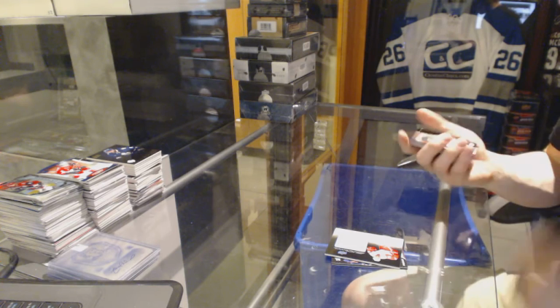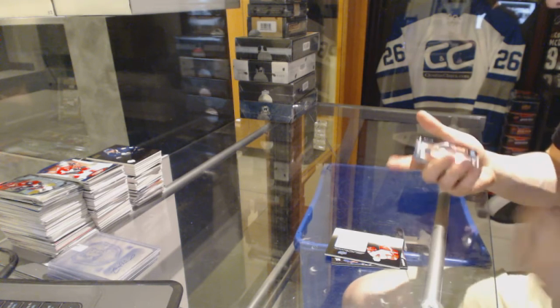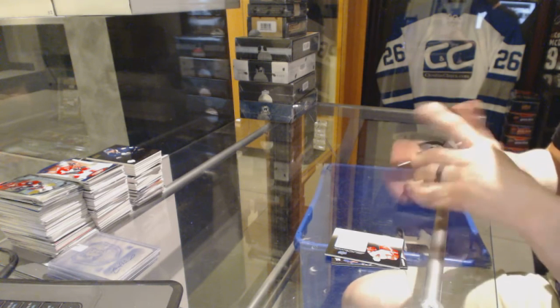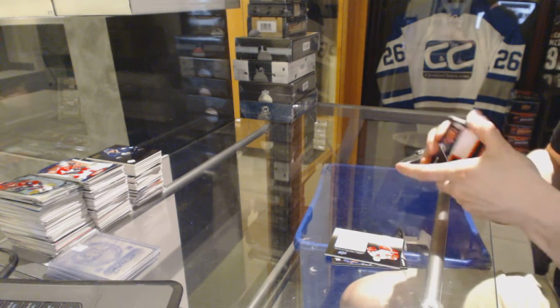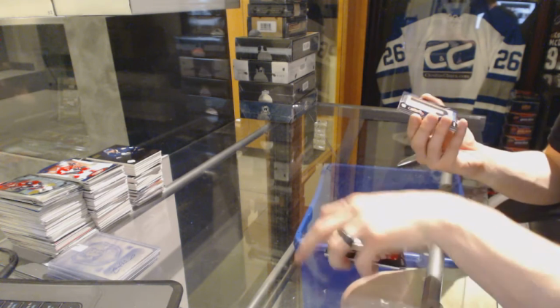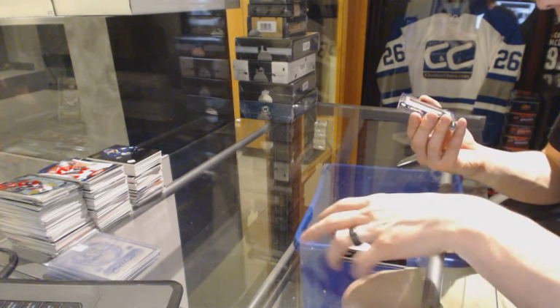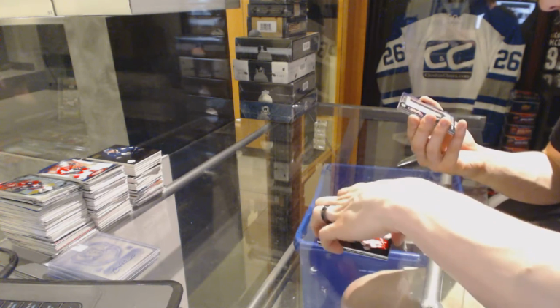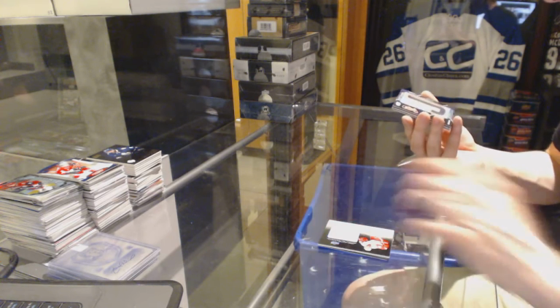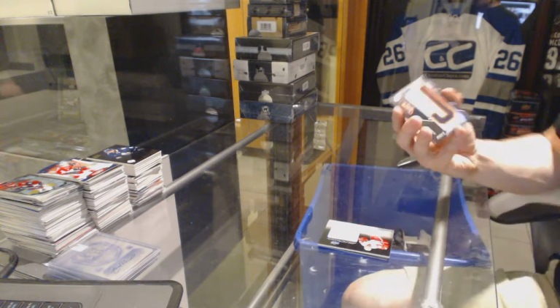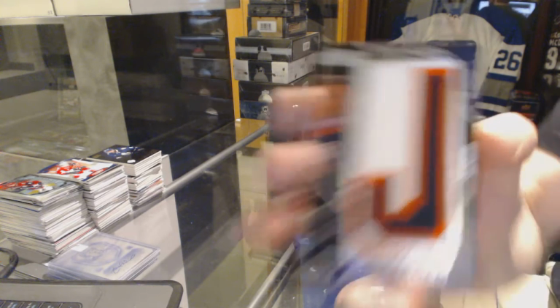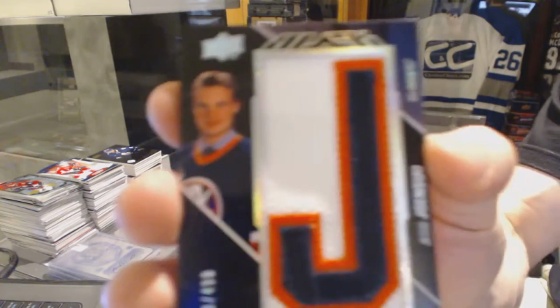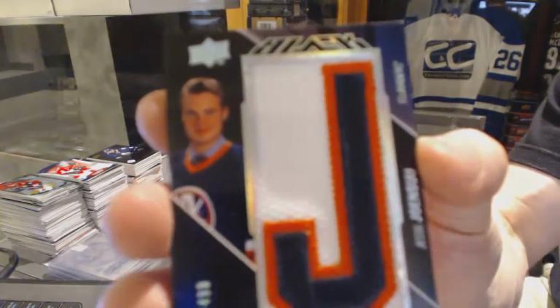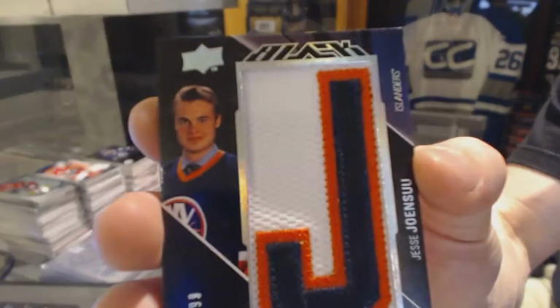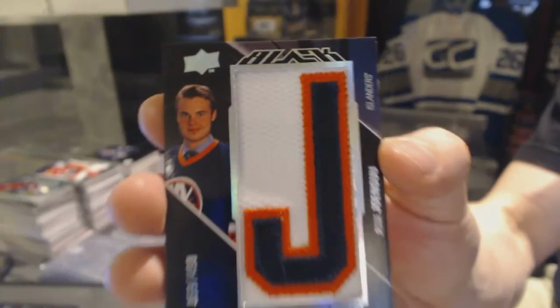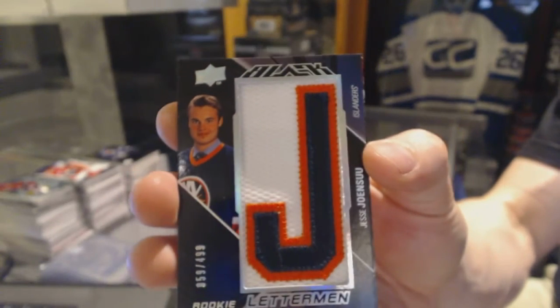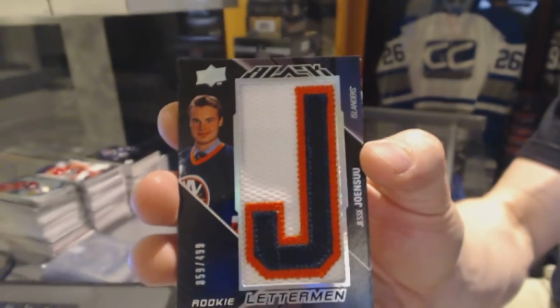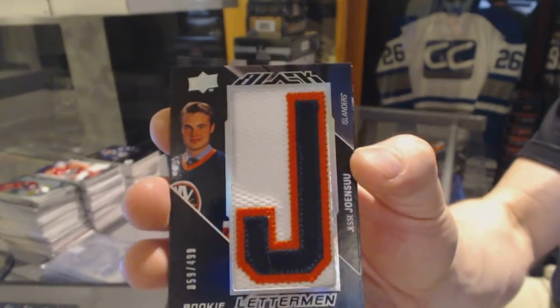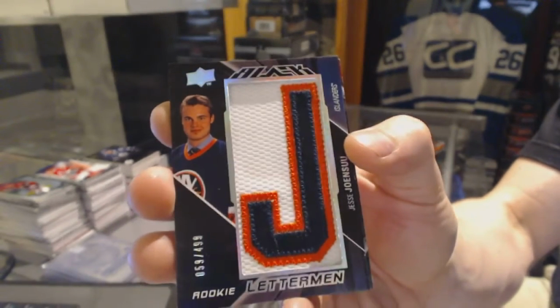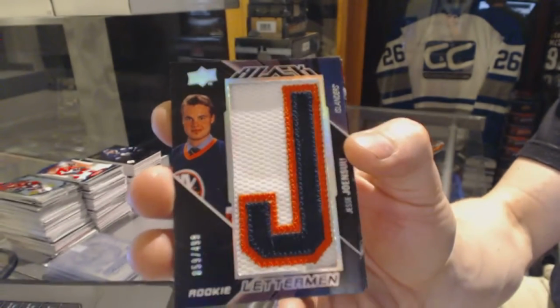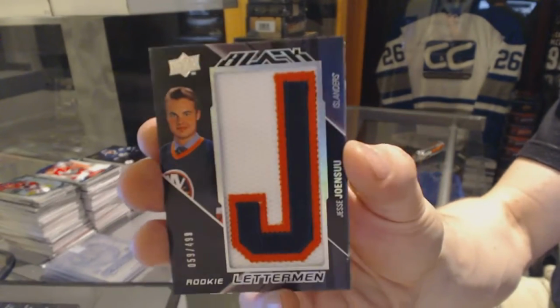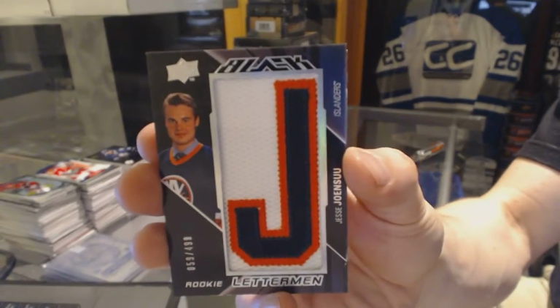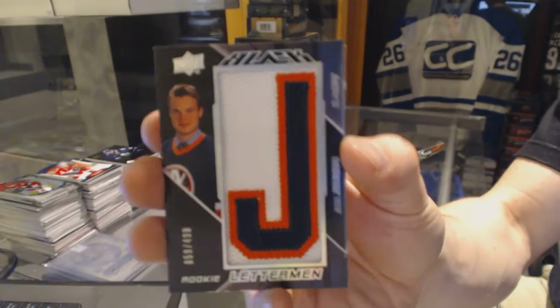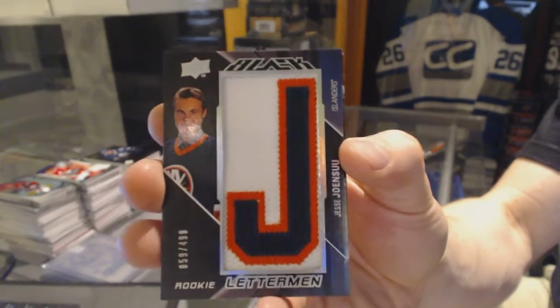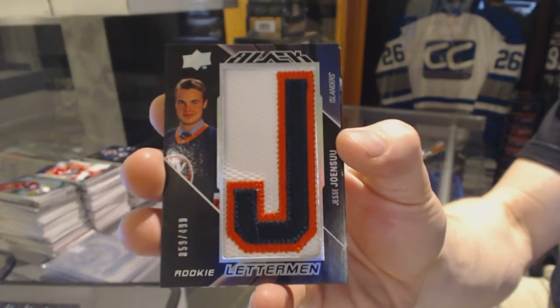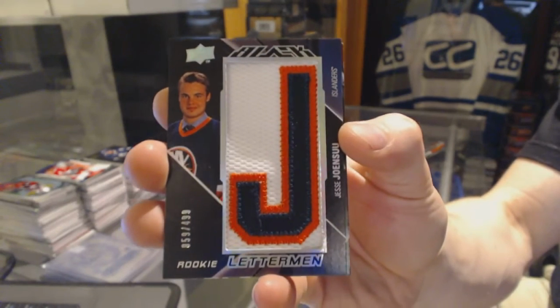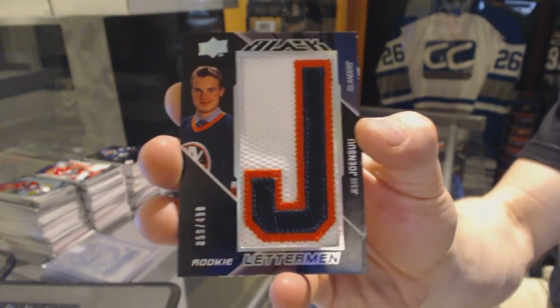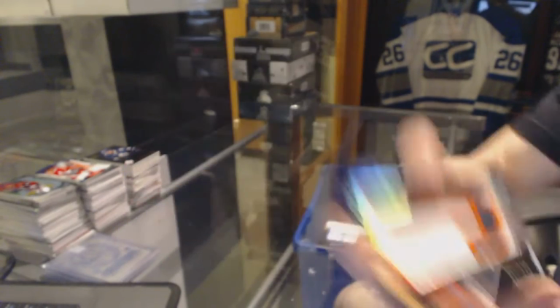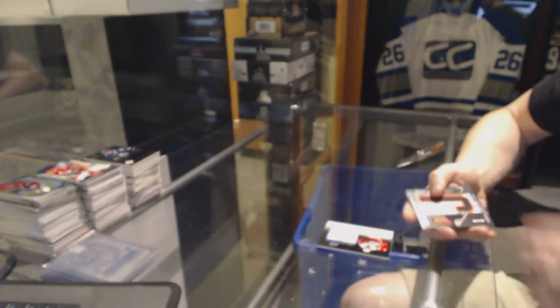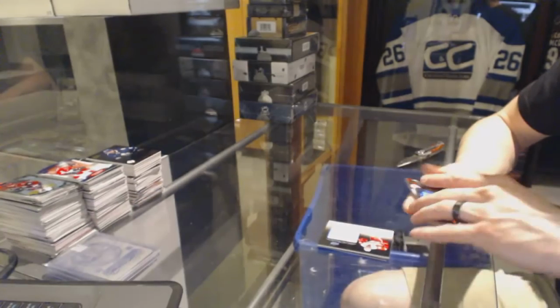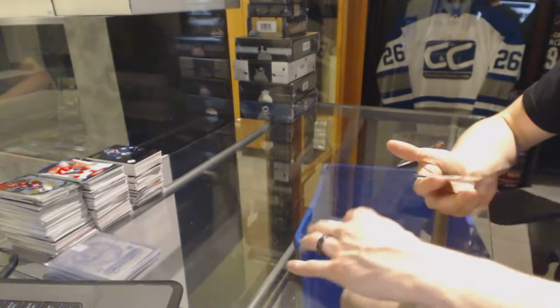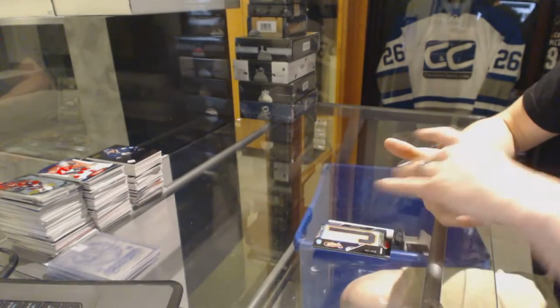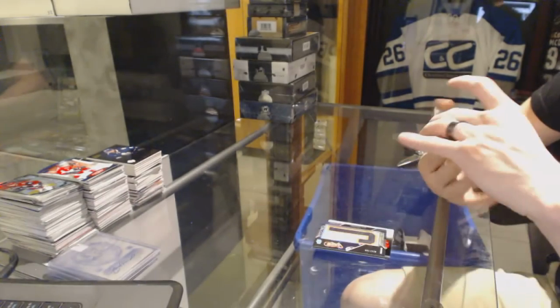And we've got a rookie letterman, numbered to 4.99, for the New York Islanders — Jesse Joensuu.